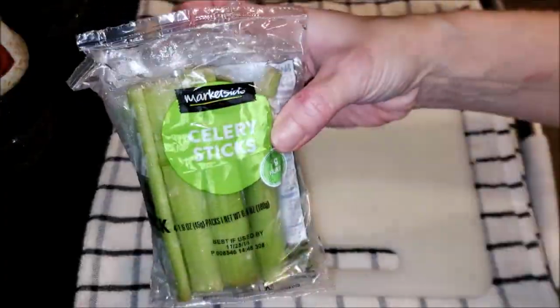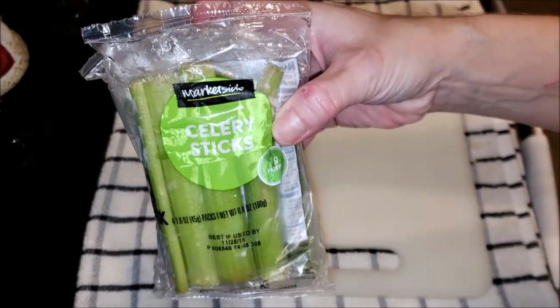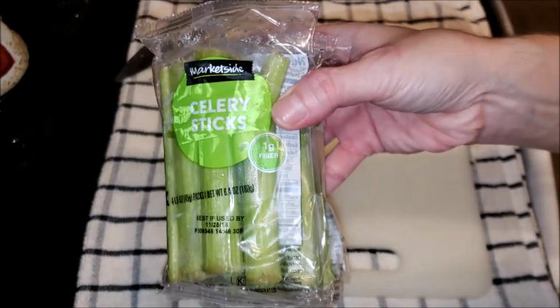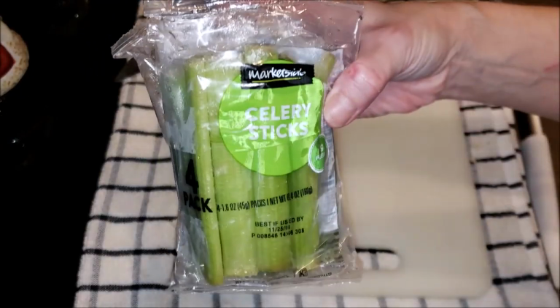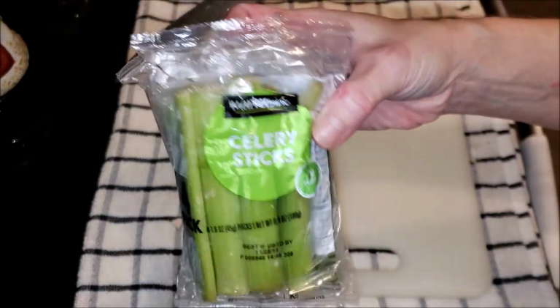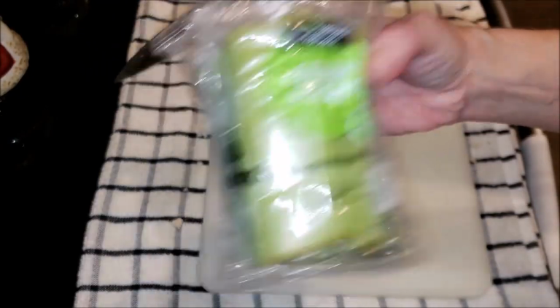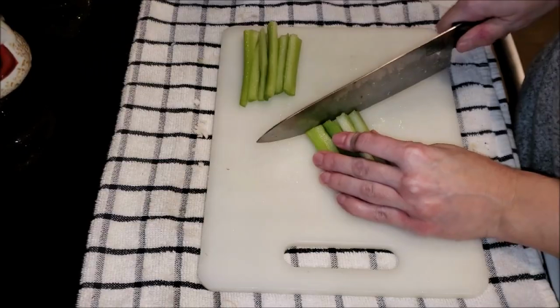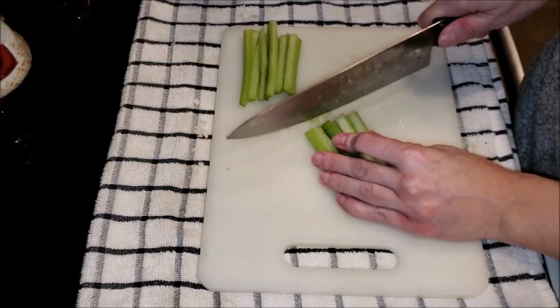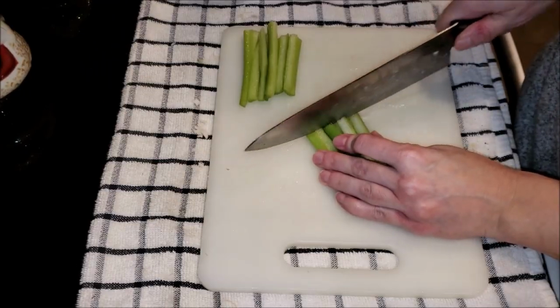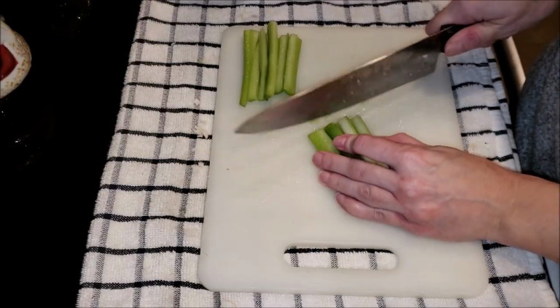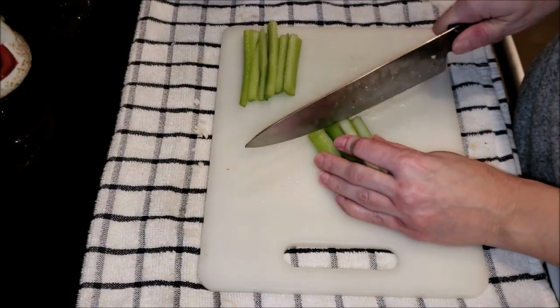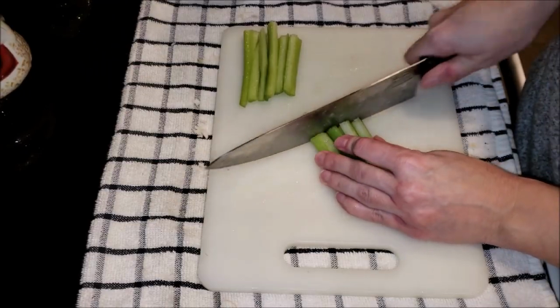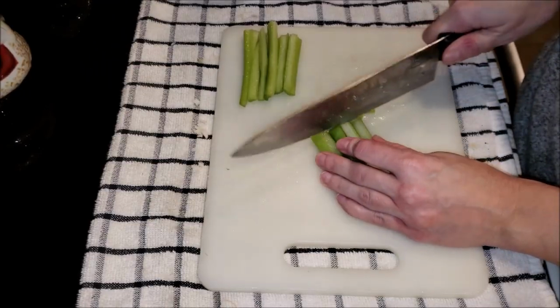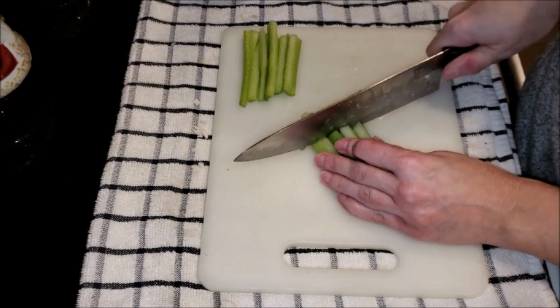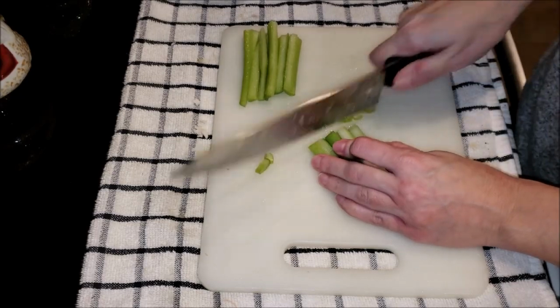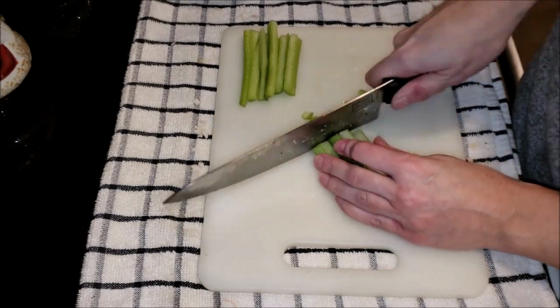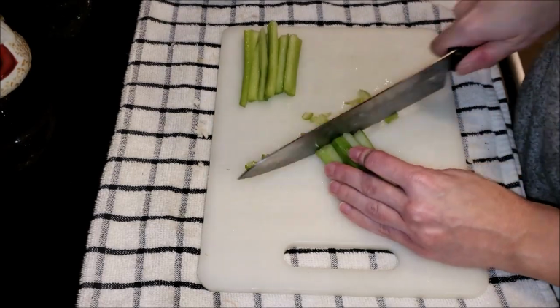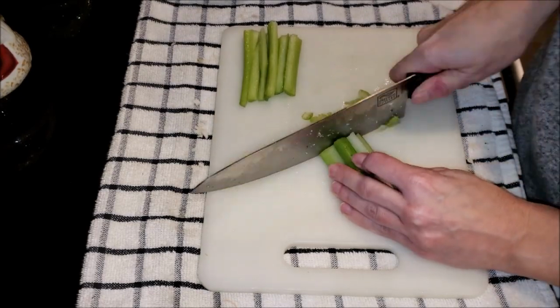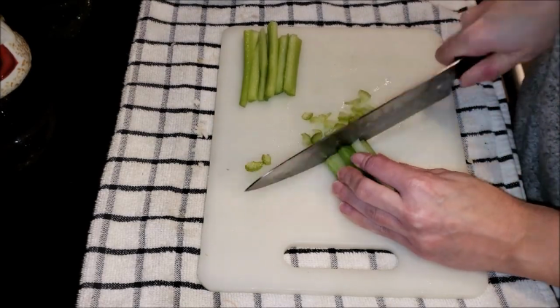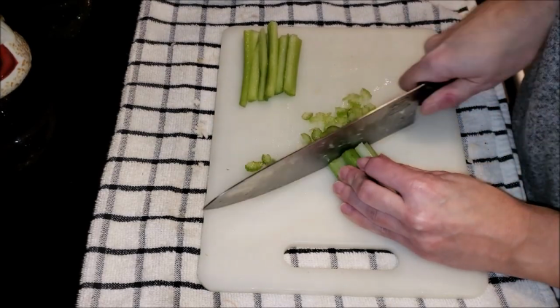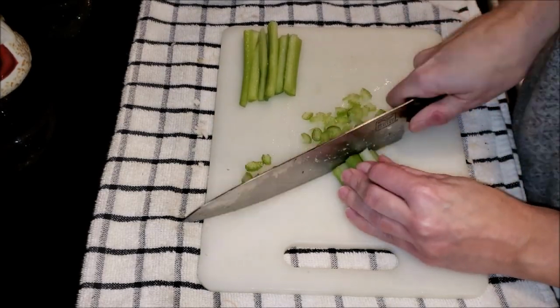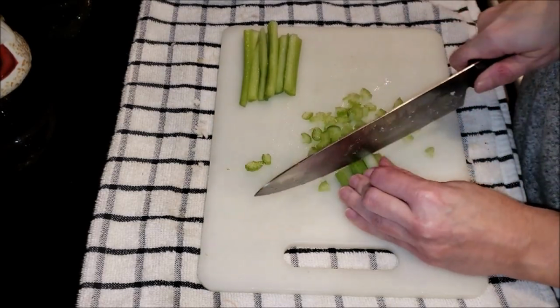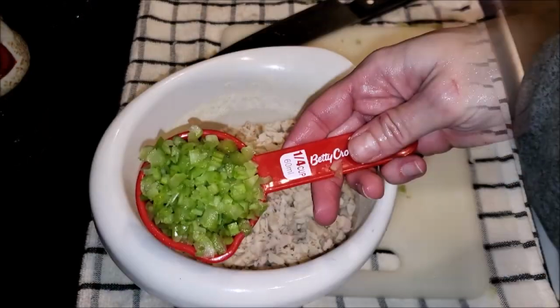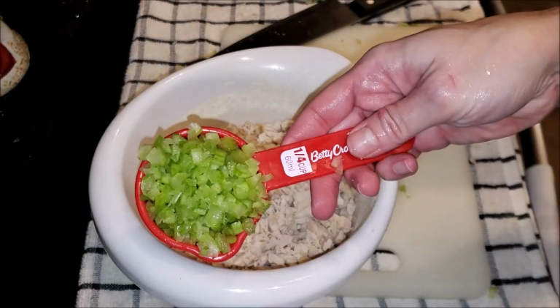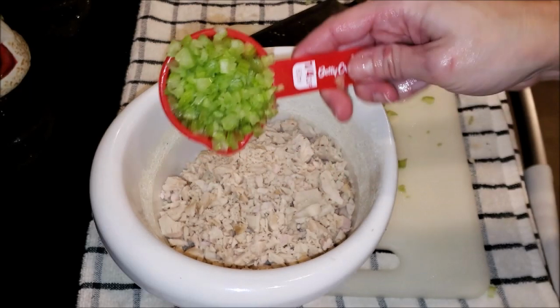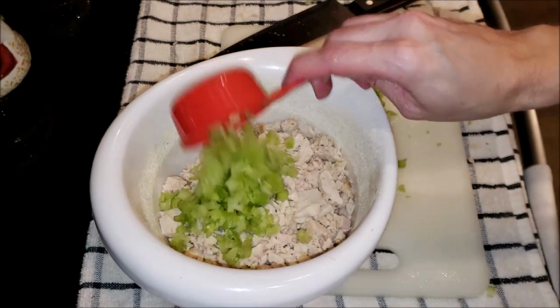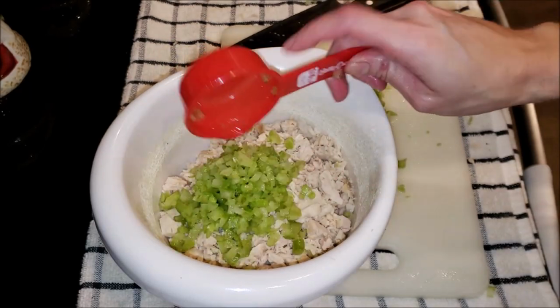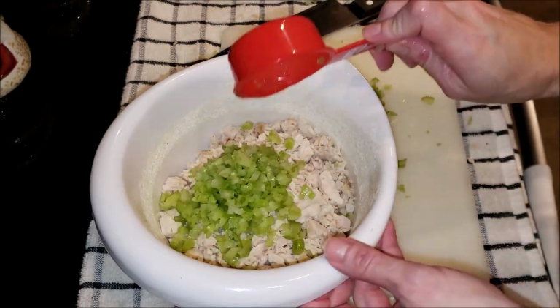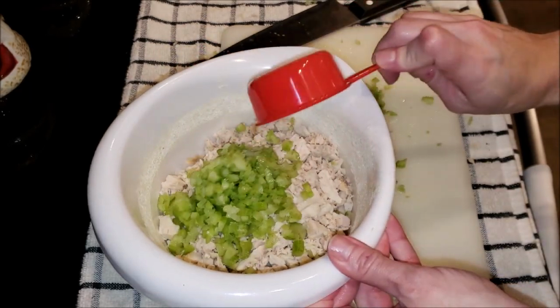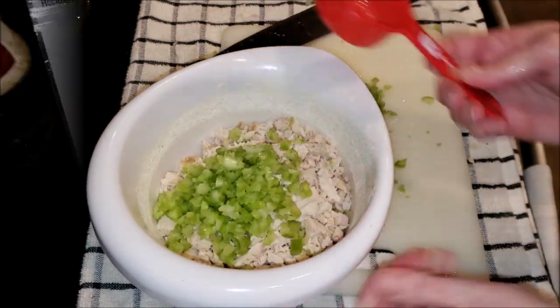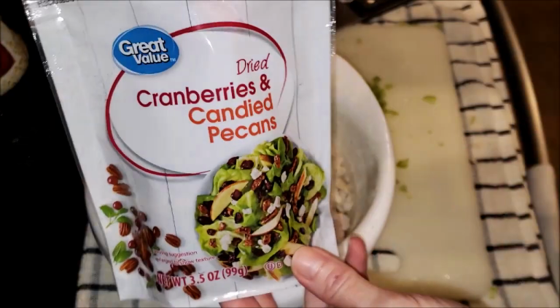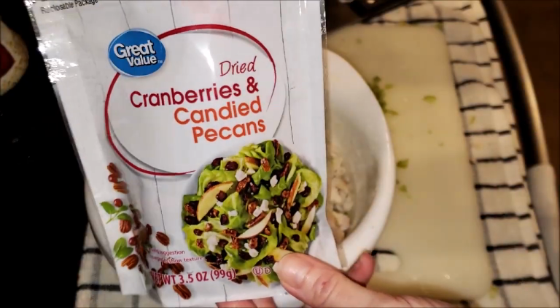I forgot to mention in the ingredients list that you do need a fourth of a cup of celery. I used a whole little package of those snack ones from Walmart, and that was the perfect measurement for a fourth of a cup. Just add that to your chopped up turkey.